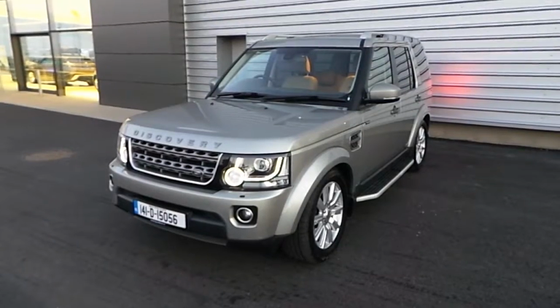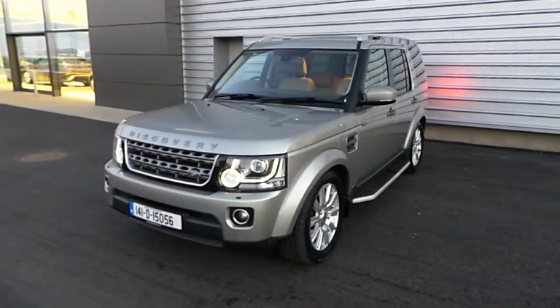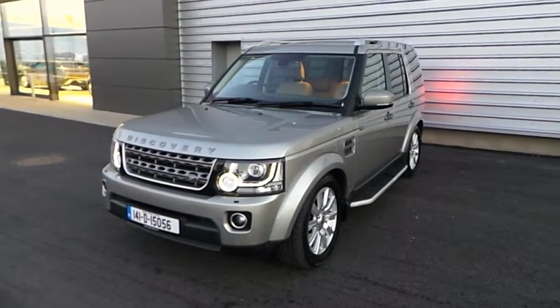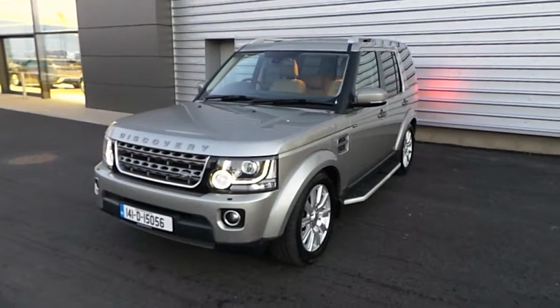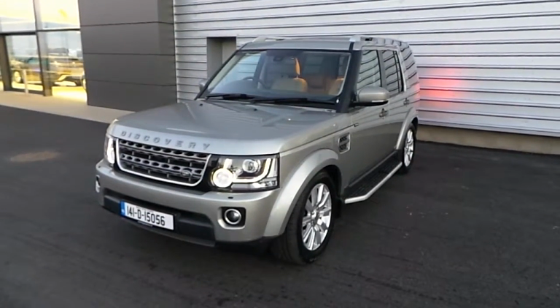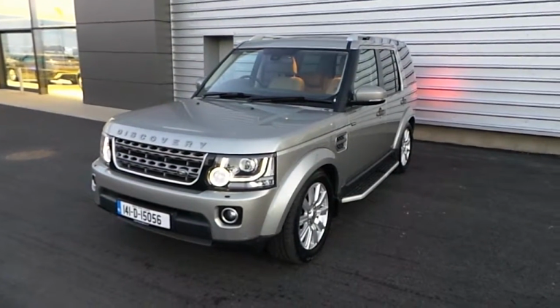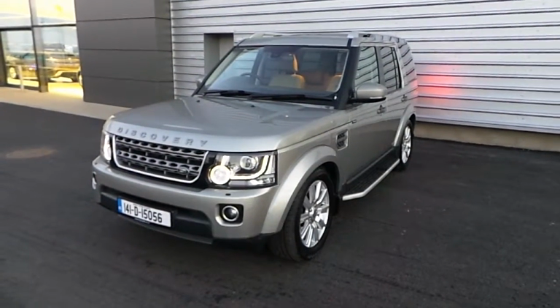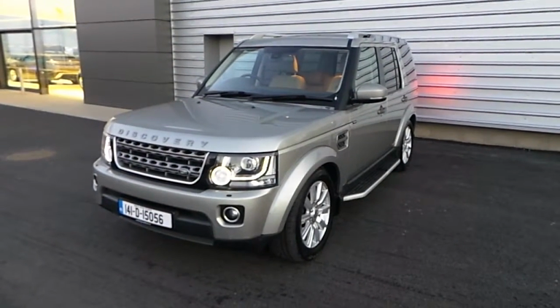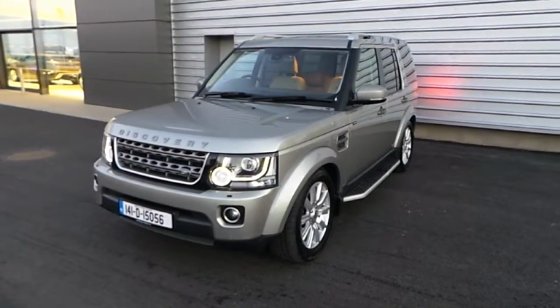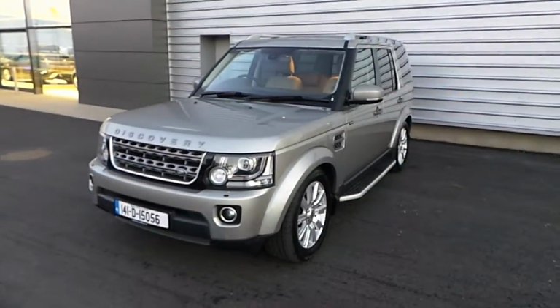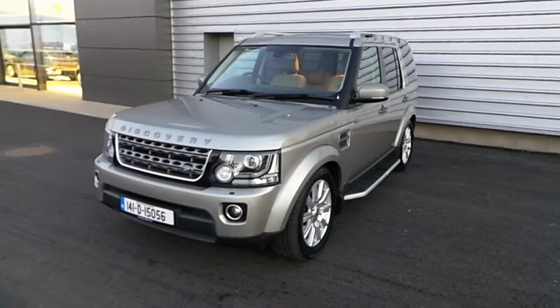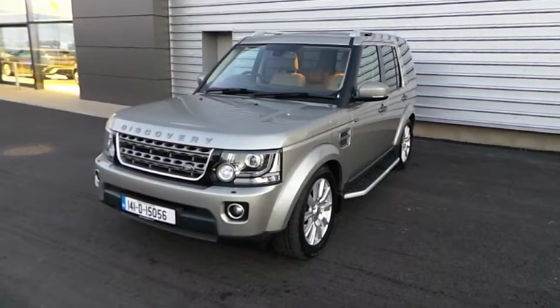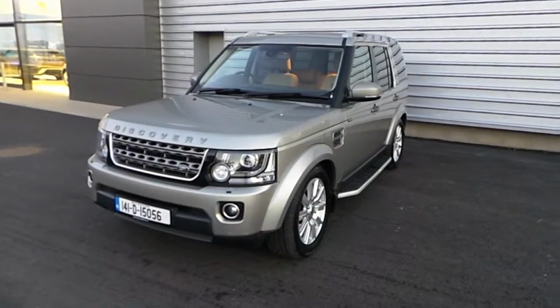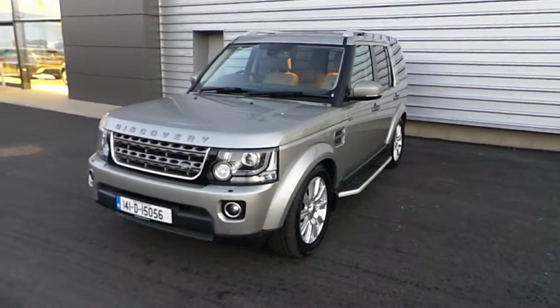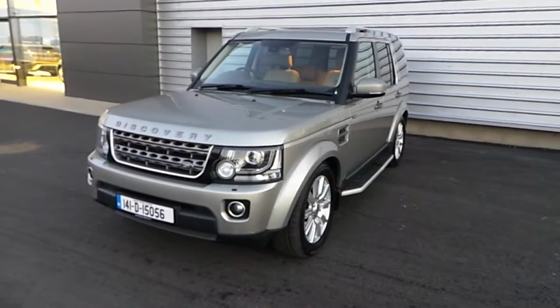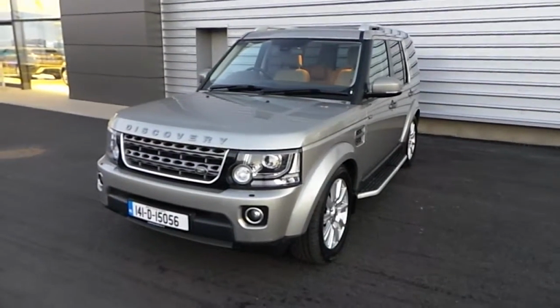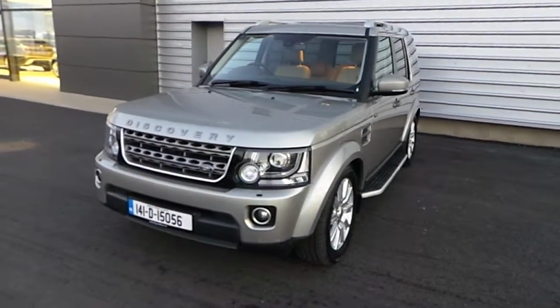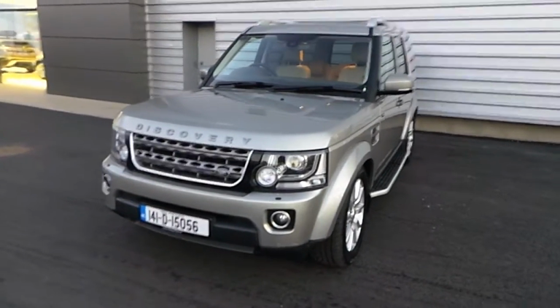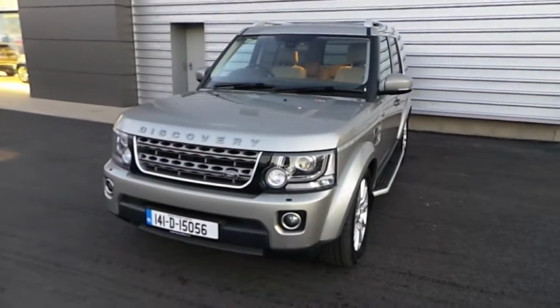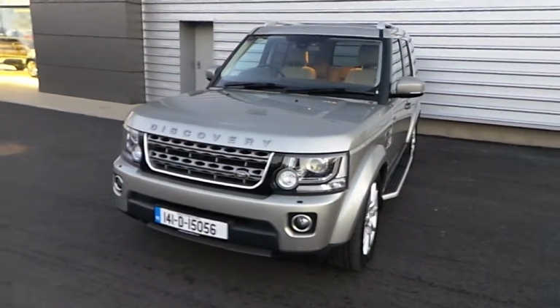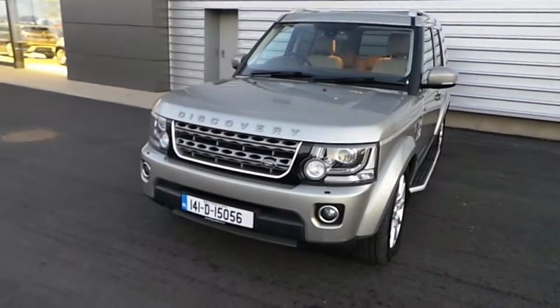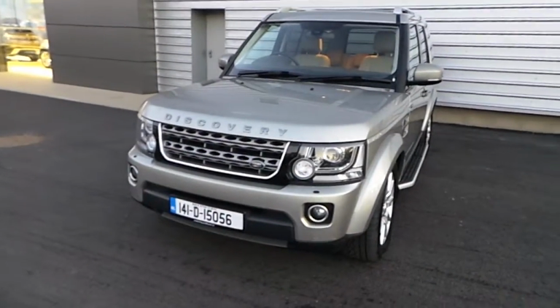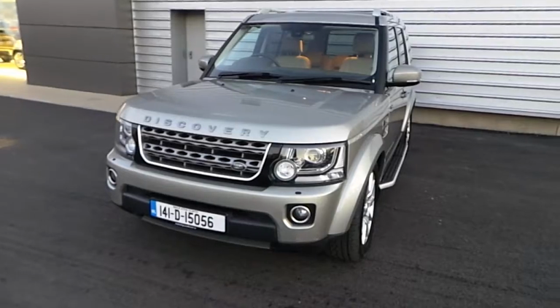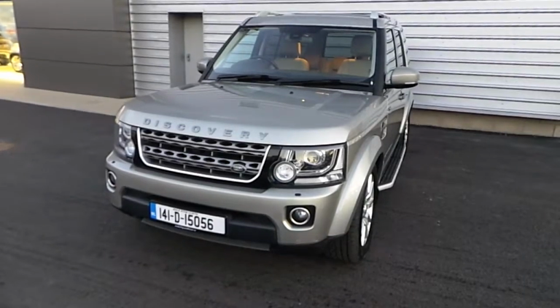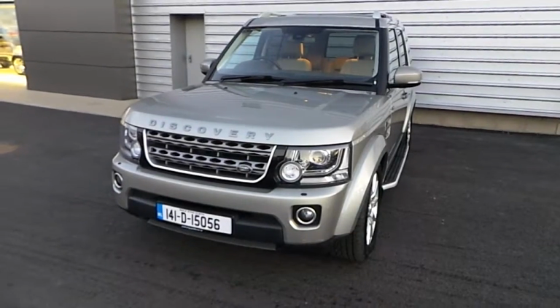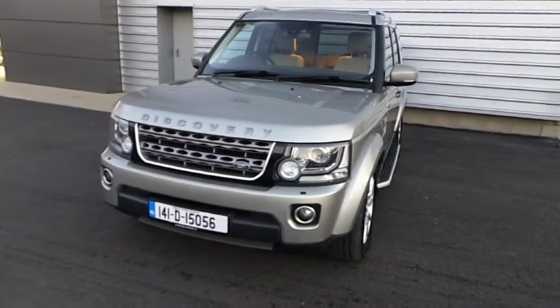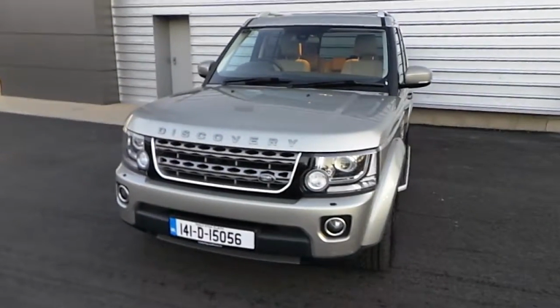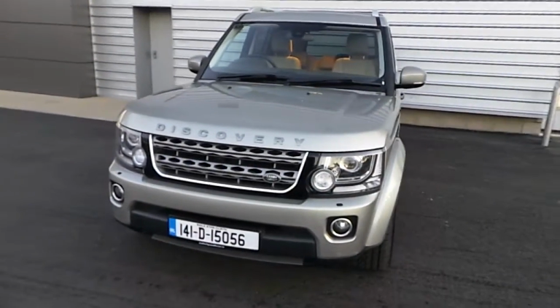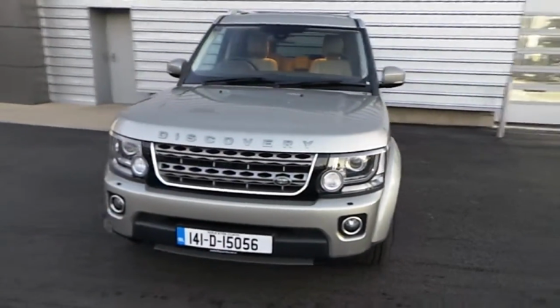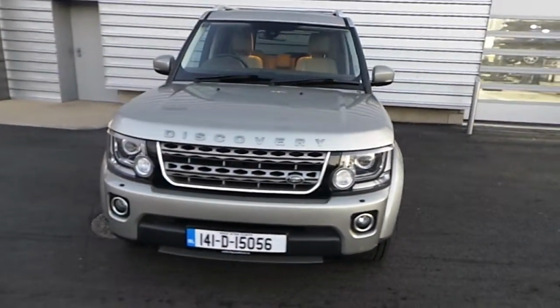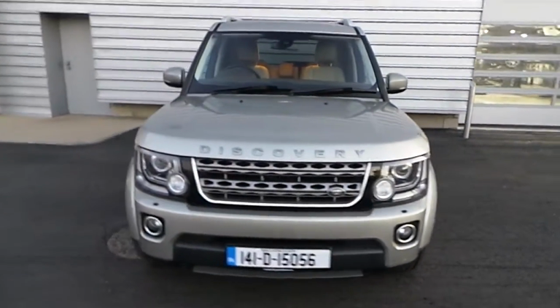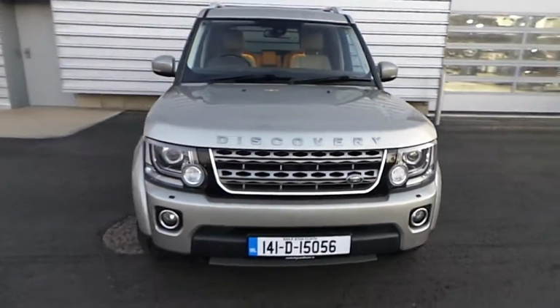Hello, welcome to Joe Duffy Jaguar Land Rover. Here today we're looking at a Discovery 4 141 model with 88,265 kilometres. It has a 3.0-litre diesel TDV6 engine, automatic gearbox with four-wheel drive, finished in a gold metallic paint.